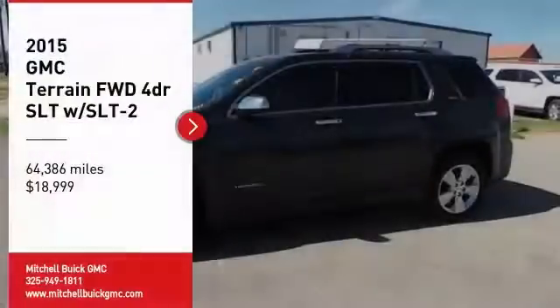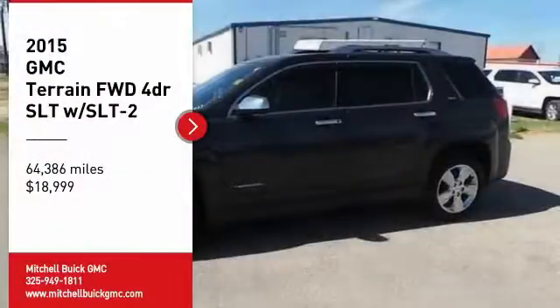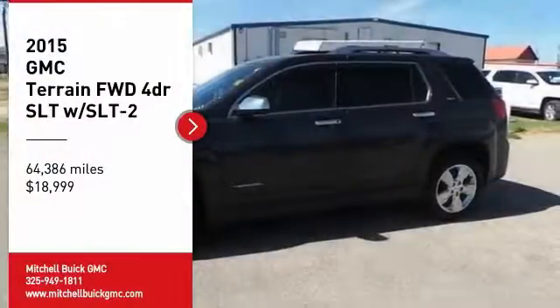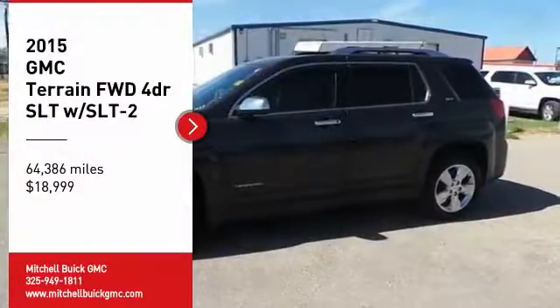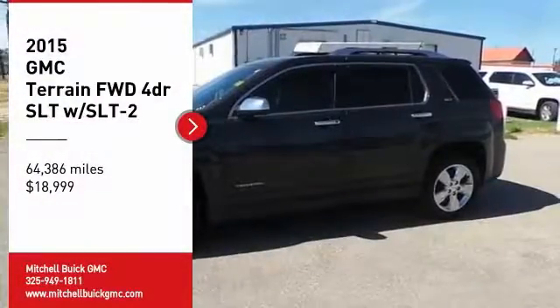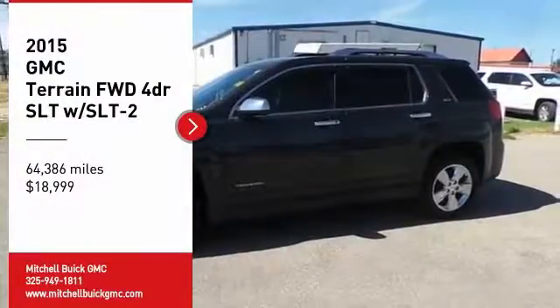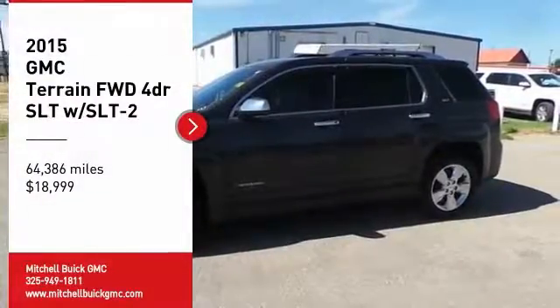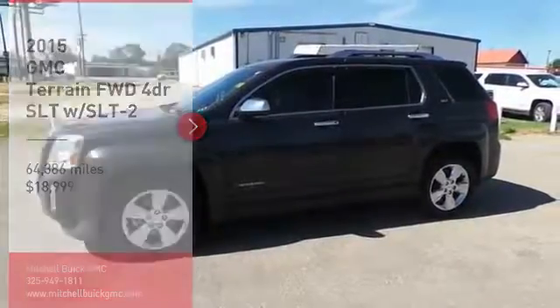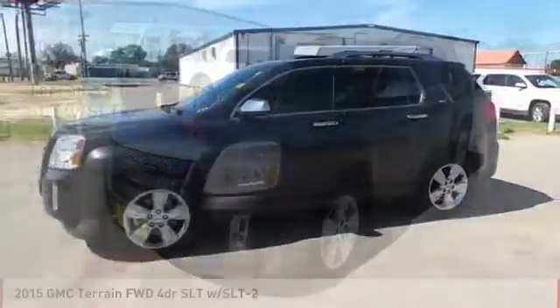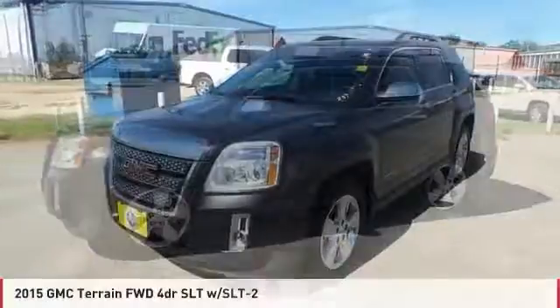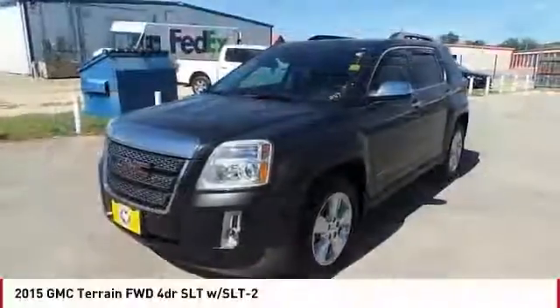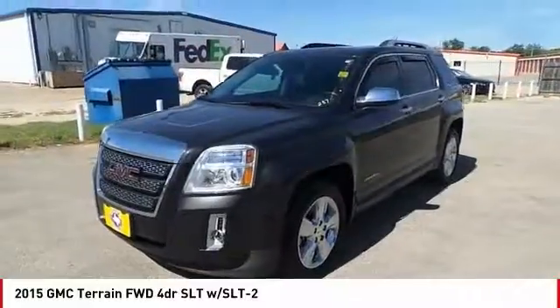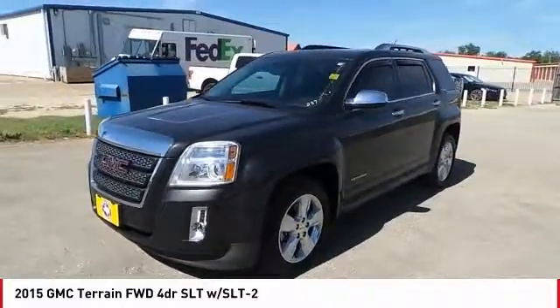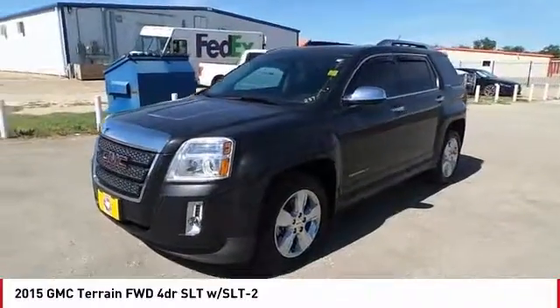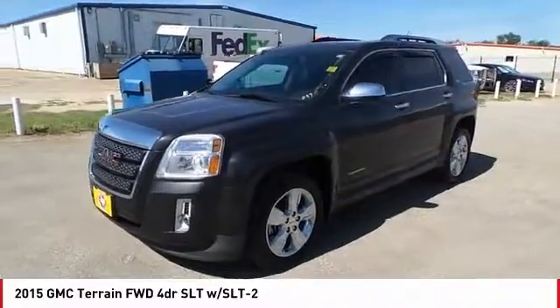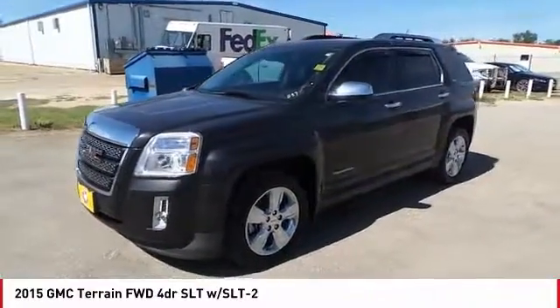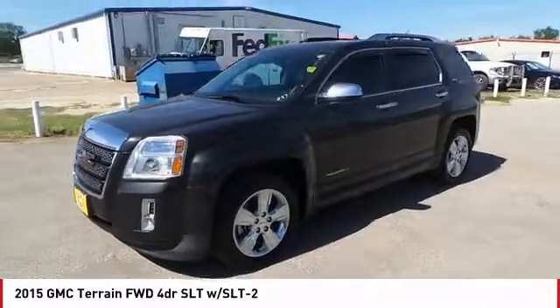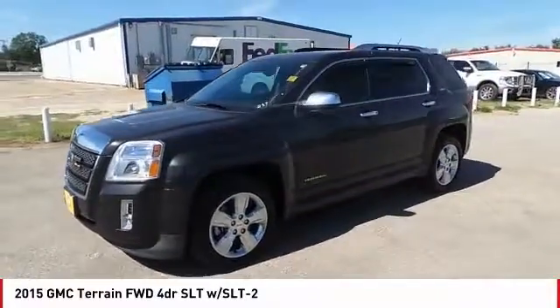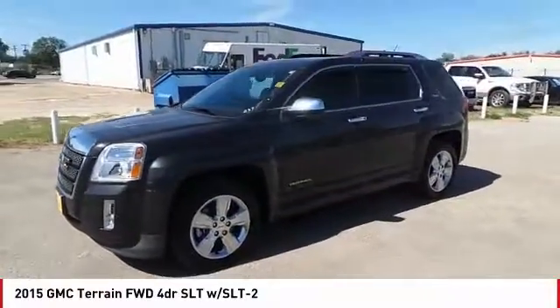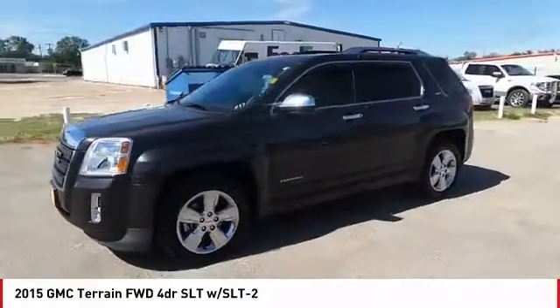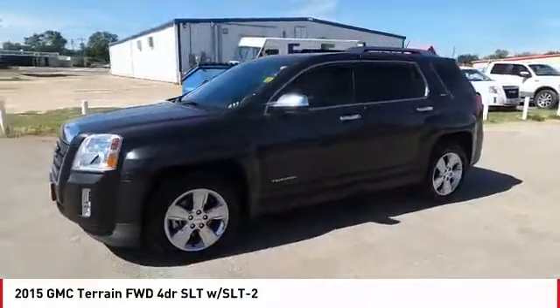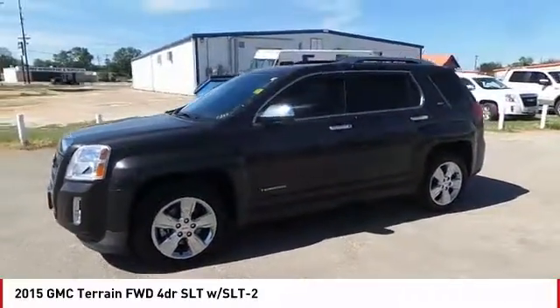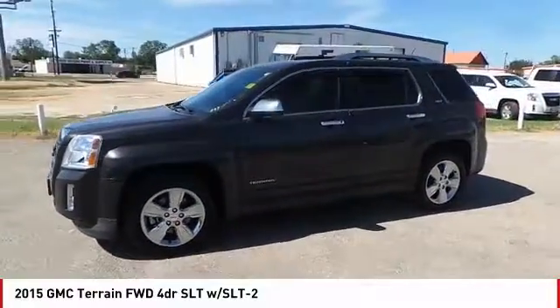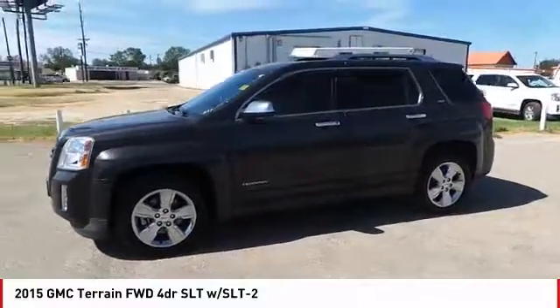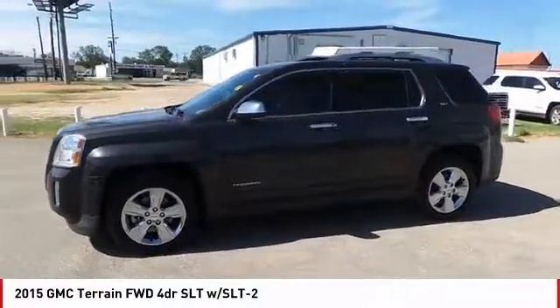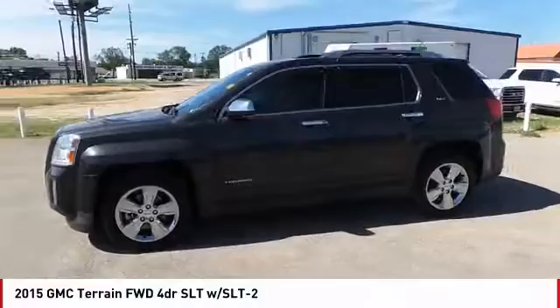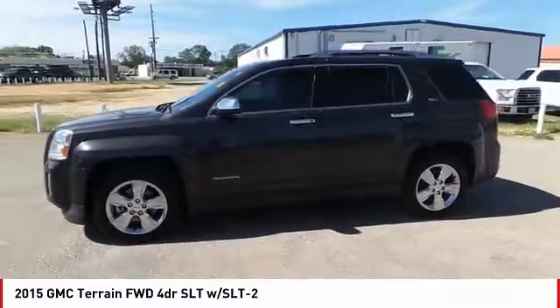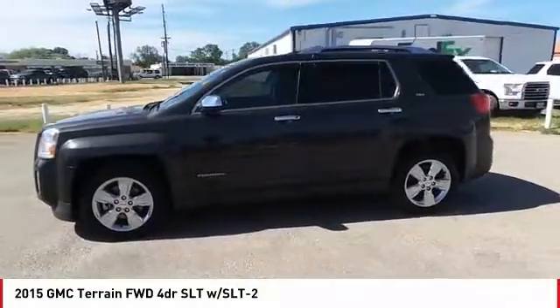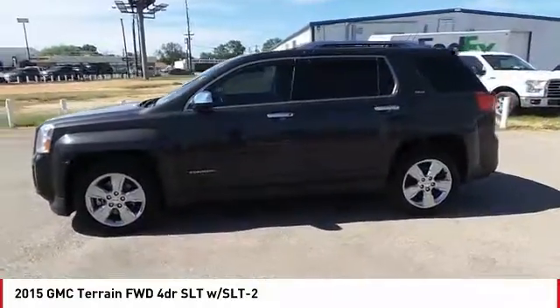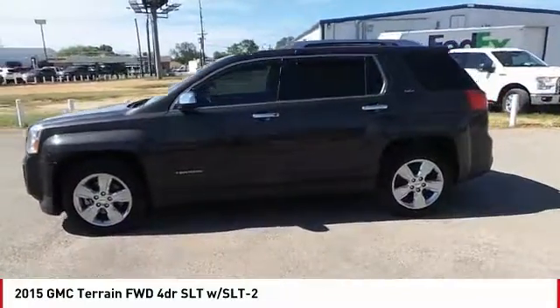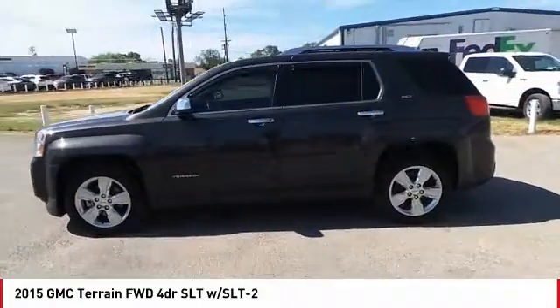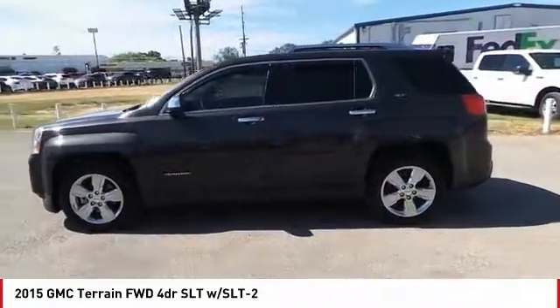Make a great choice today with the 2015 Terrain. The GMC Terrain combines the benefits of a crossover with the style and functionality of an SUV.